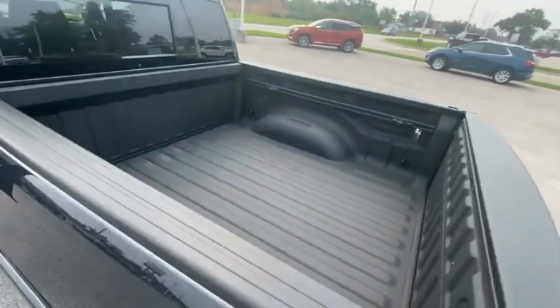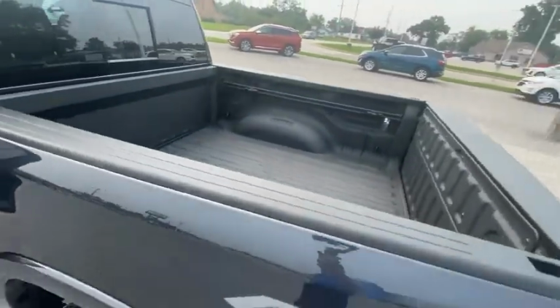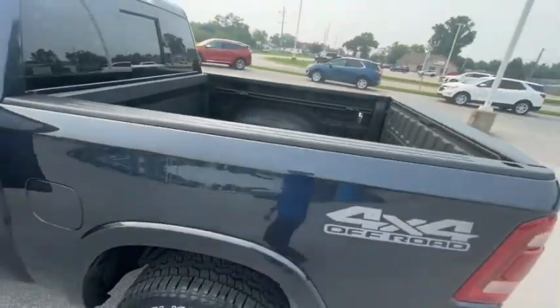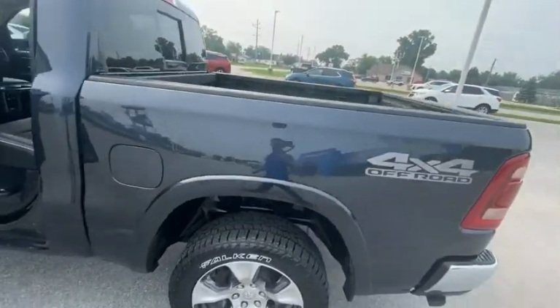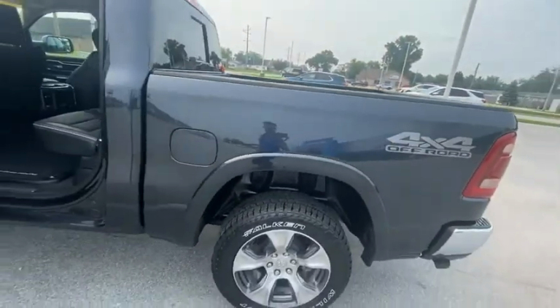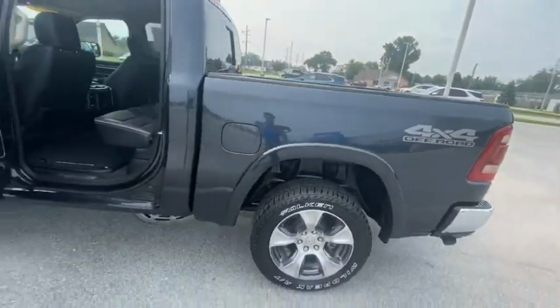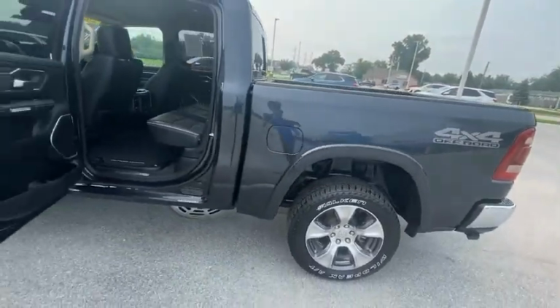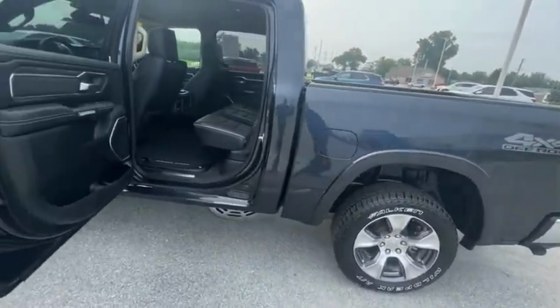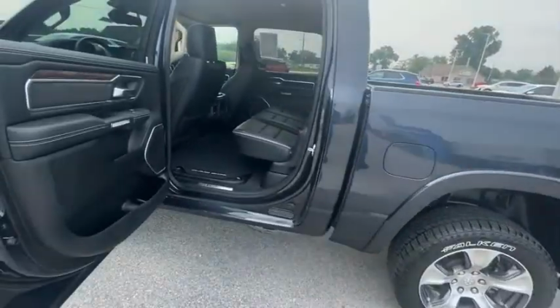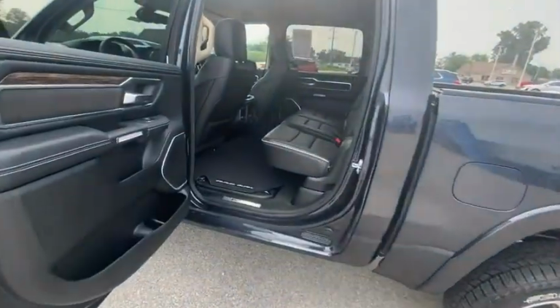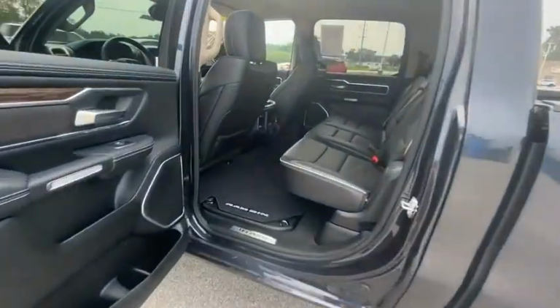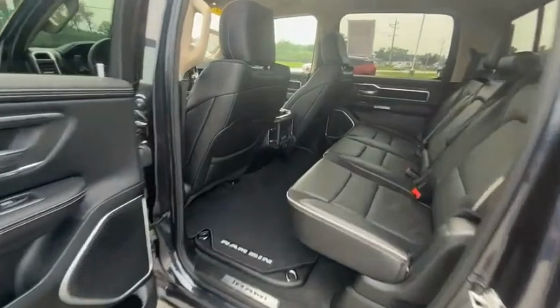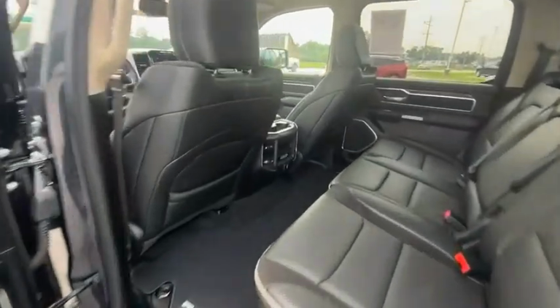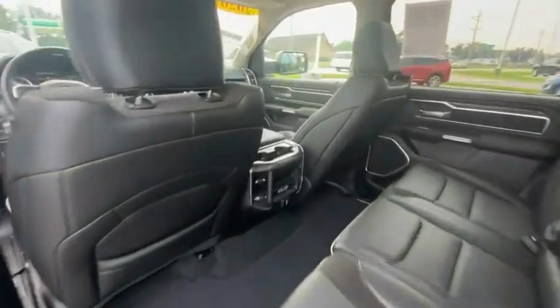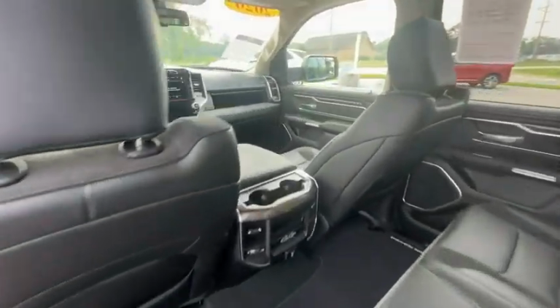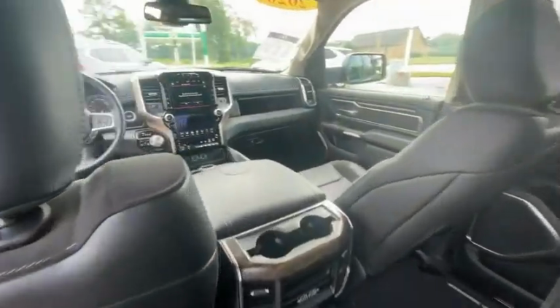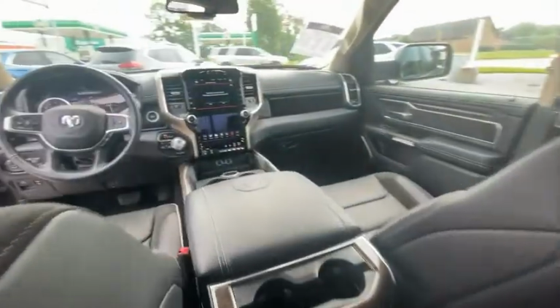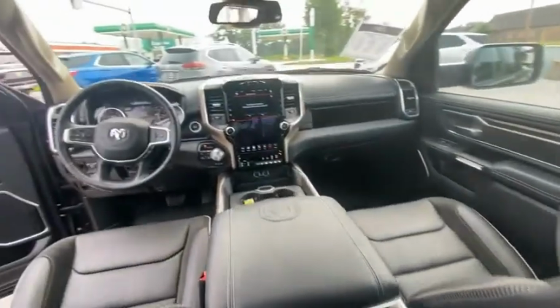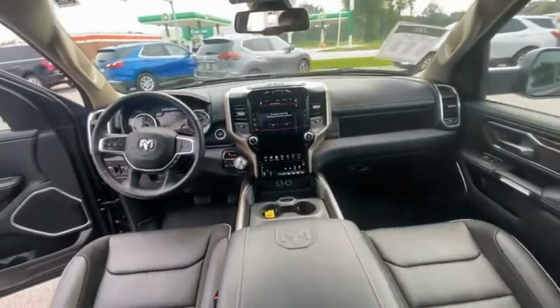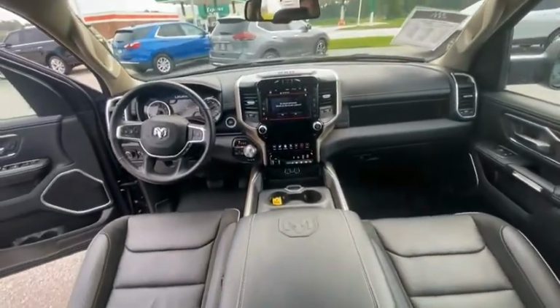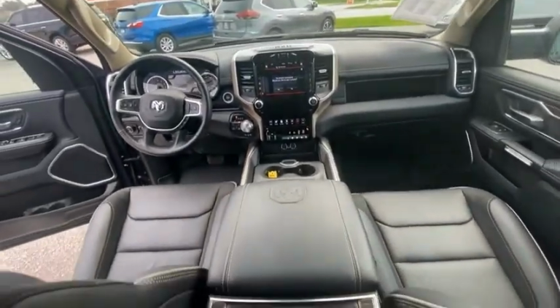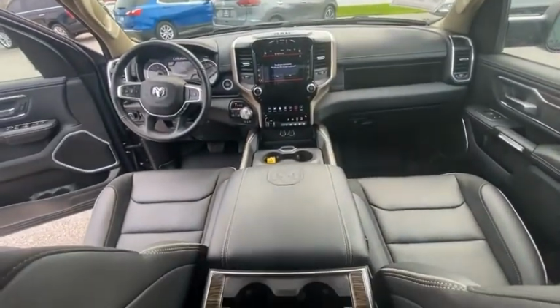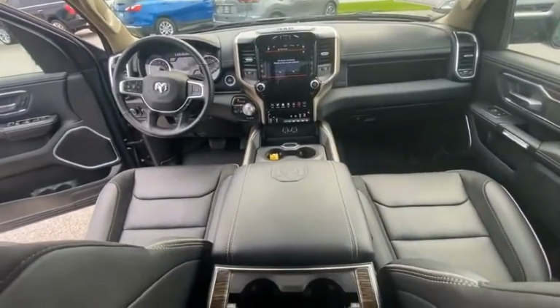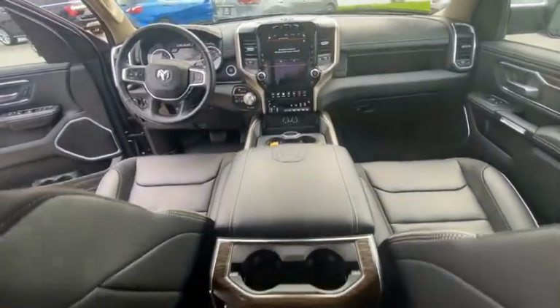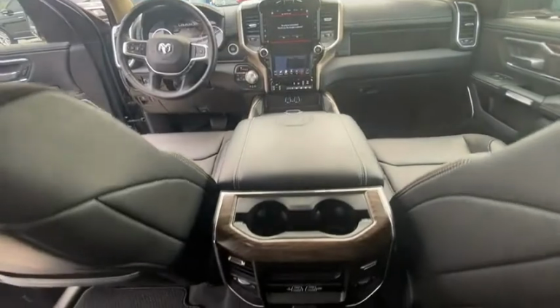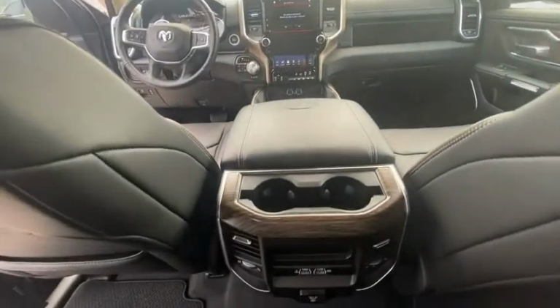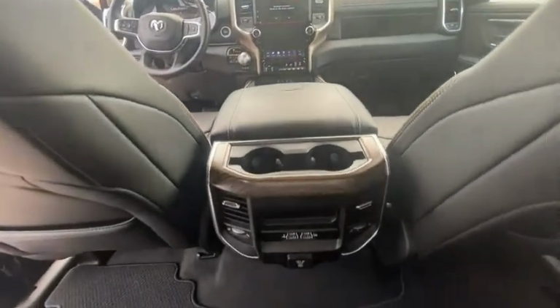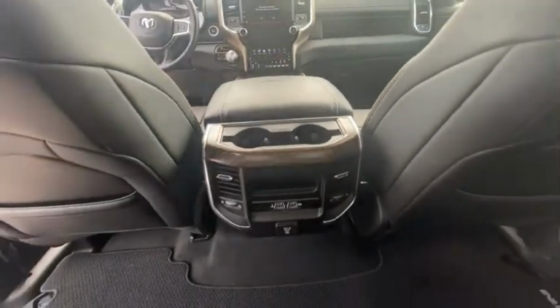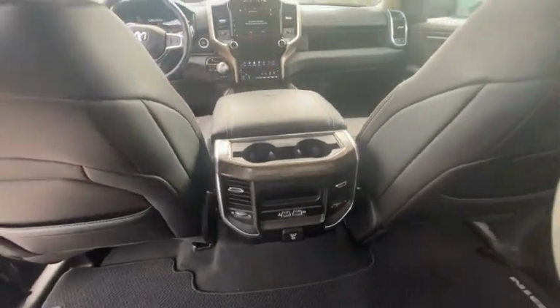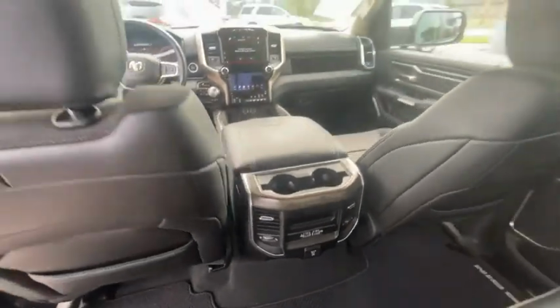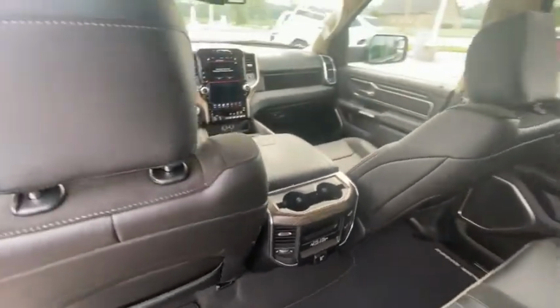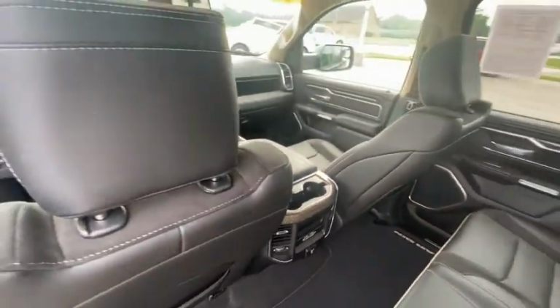This vehicle has less than 4,000 miles. Here are some of this vehicle's great options: electronic stability control, brake assist, traction control, rear step bumper, remote keyless entry, fog lights.